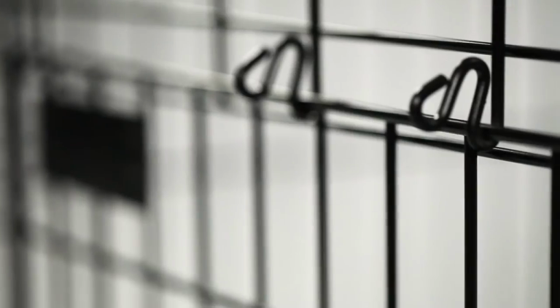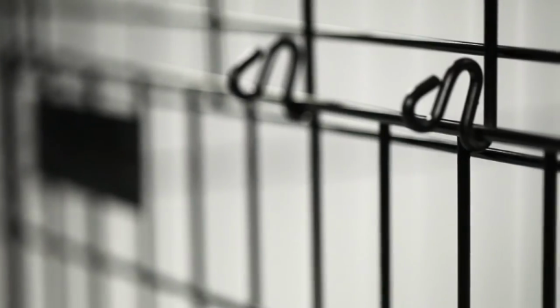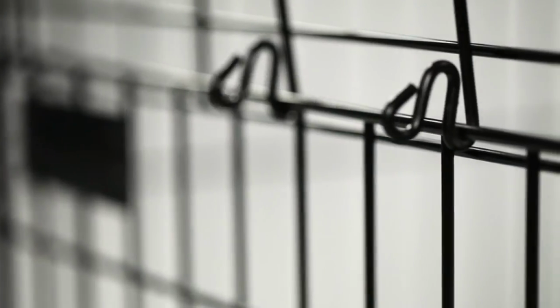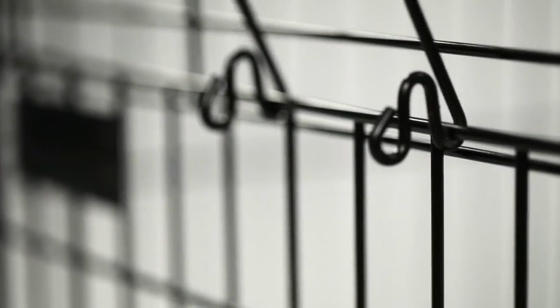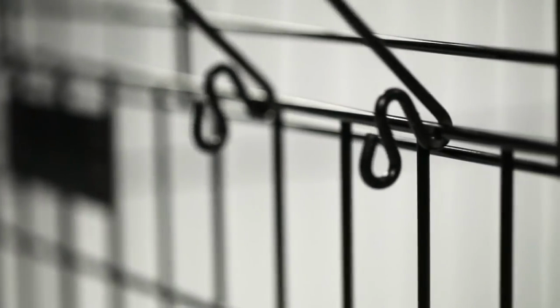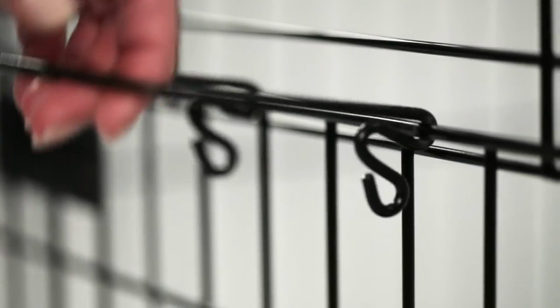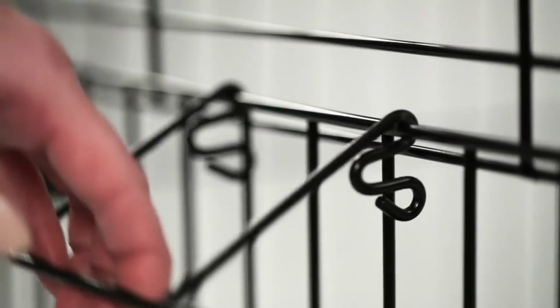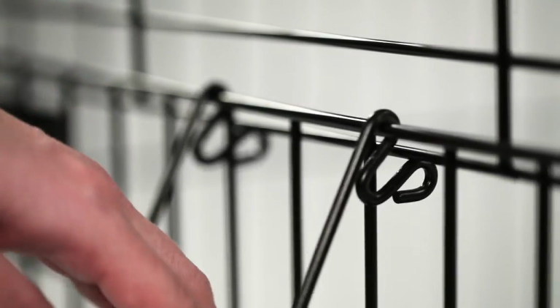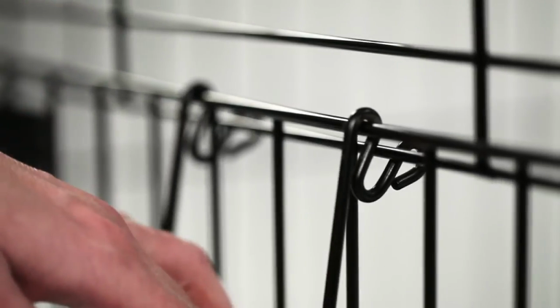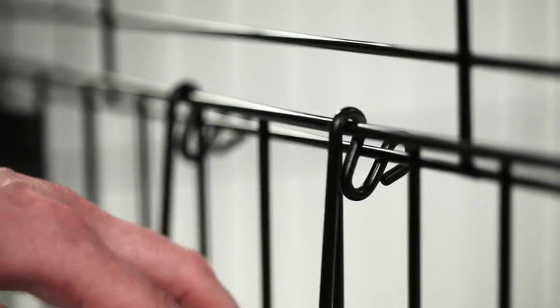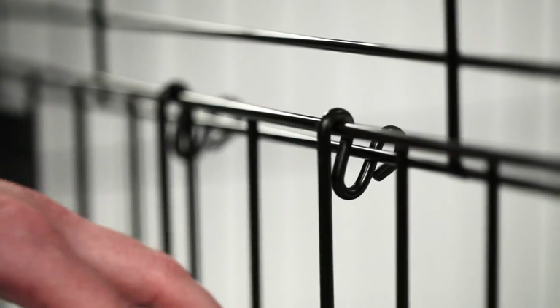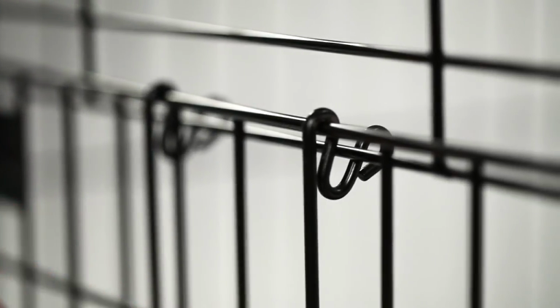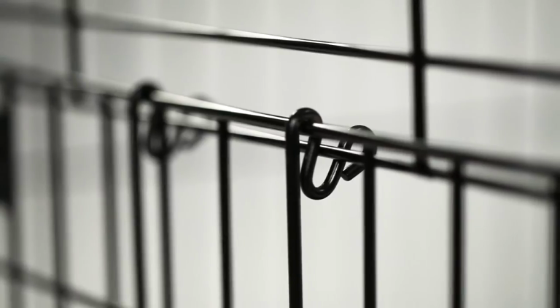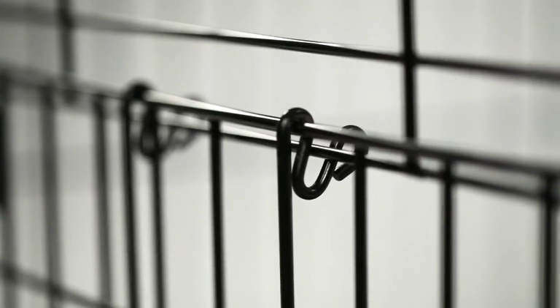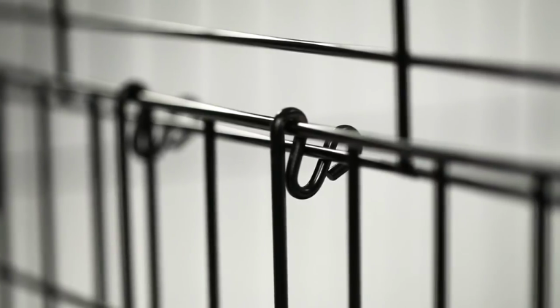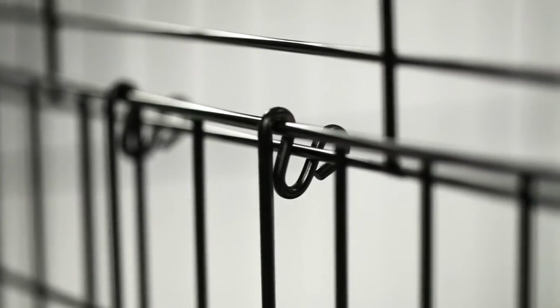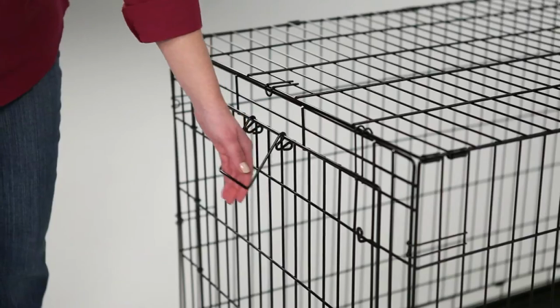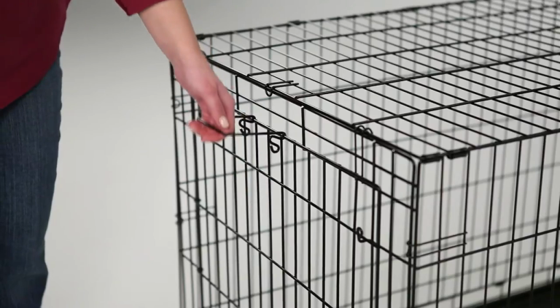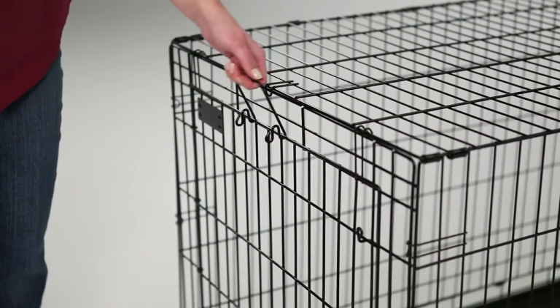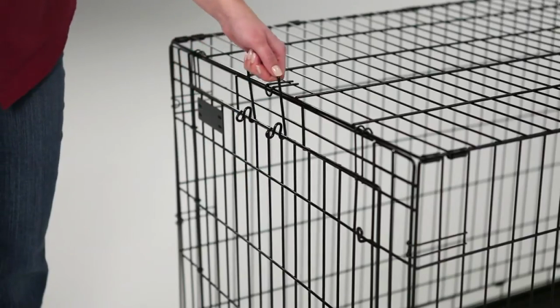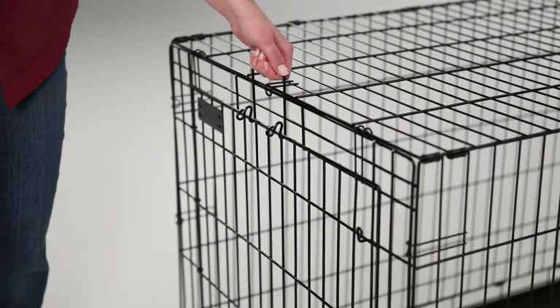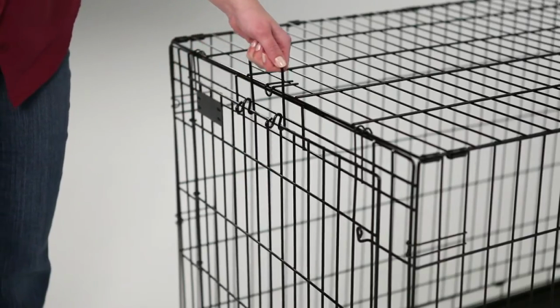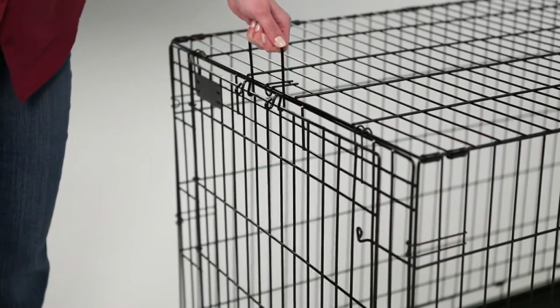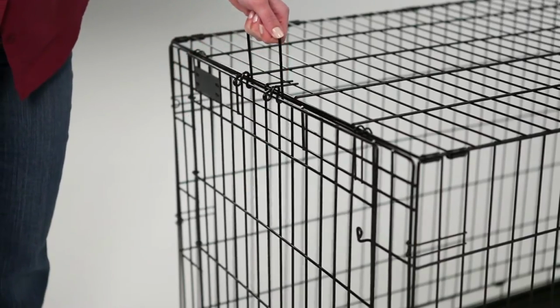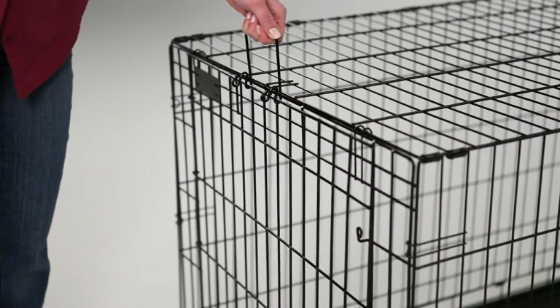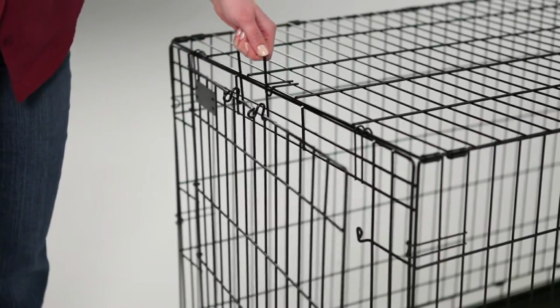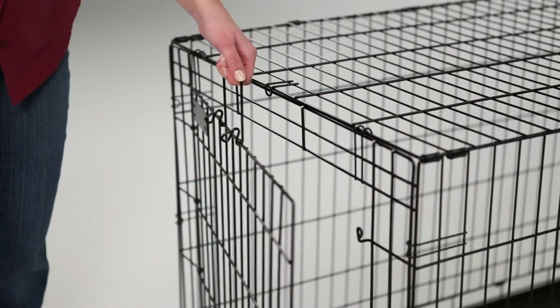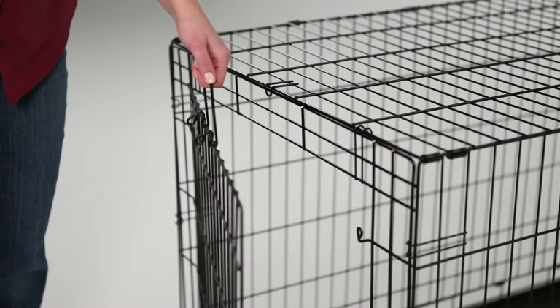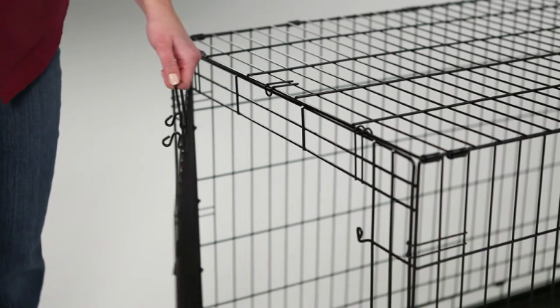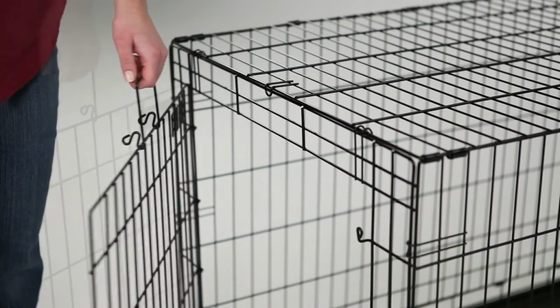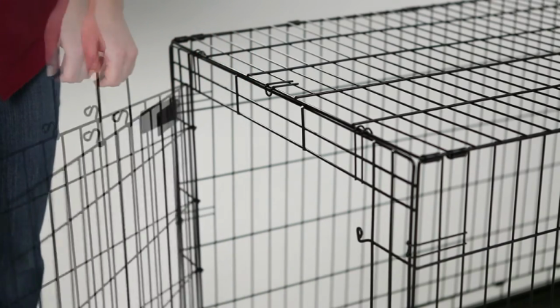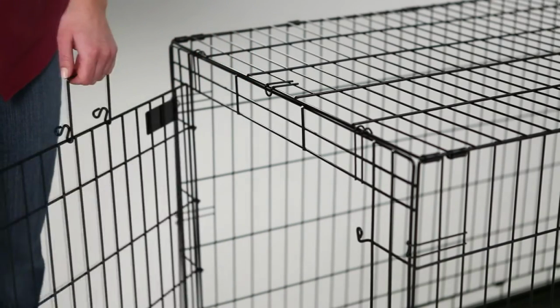The locking handle allows you to easily operate the door in one motion without kneeling or bending. Simply lift to unlock and swing the door open. As you close the door,